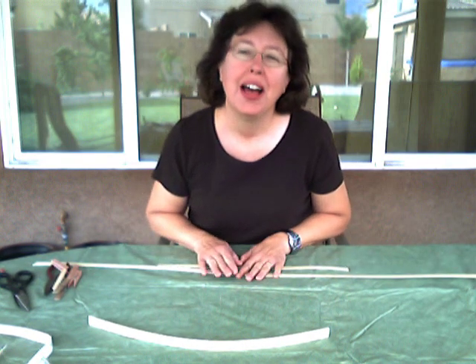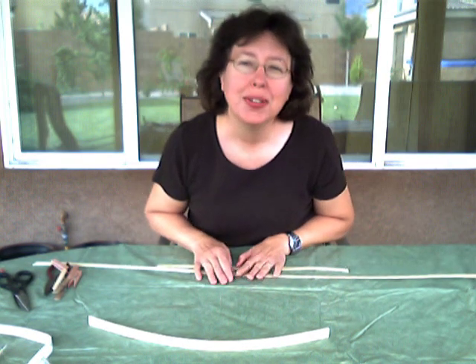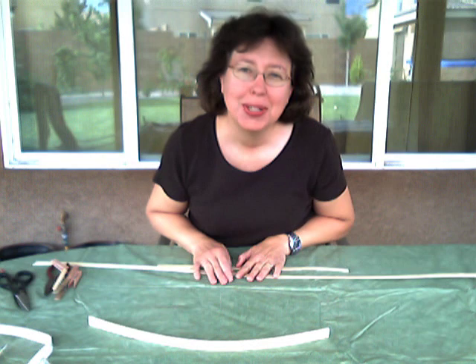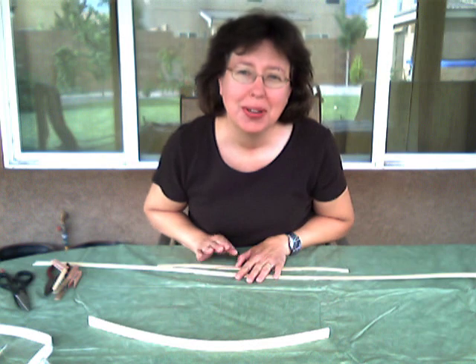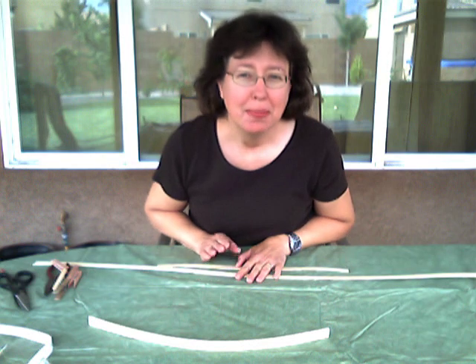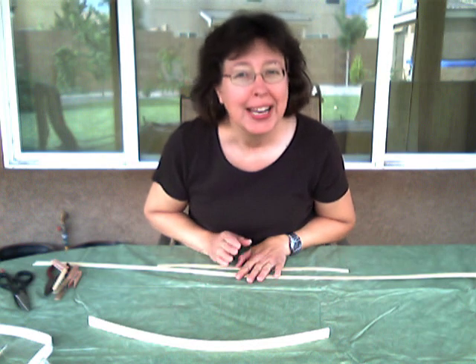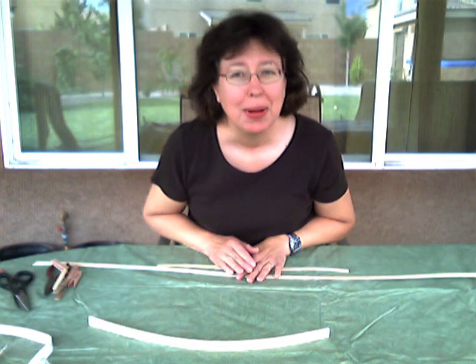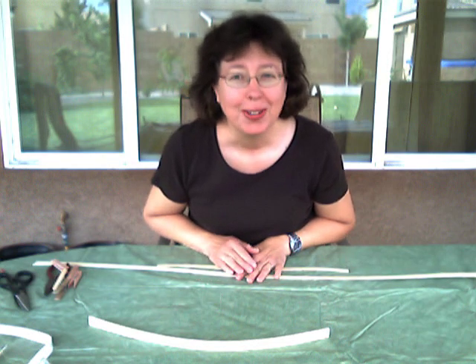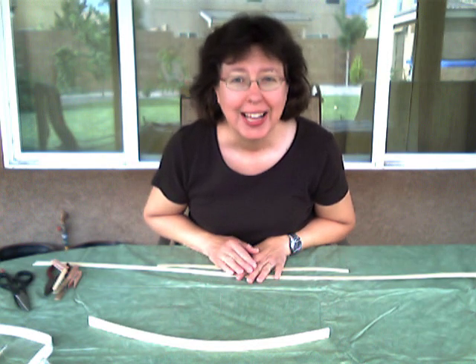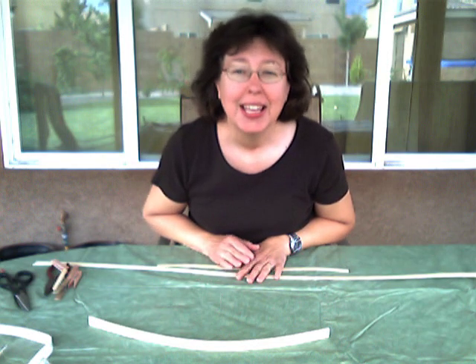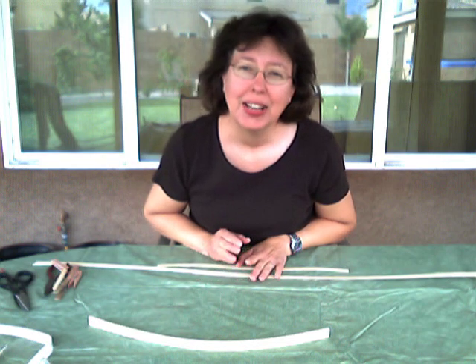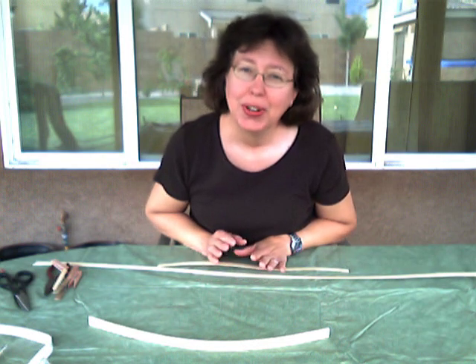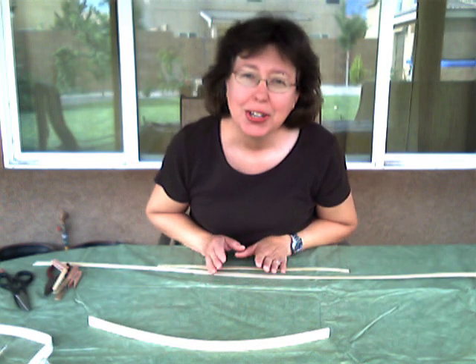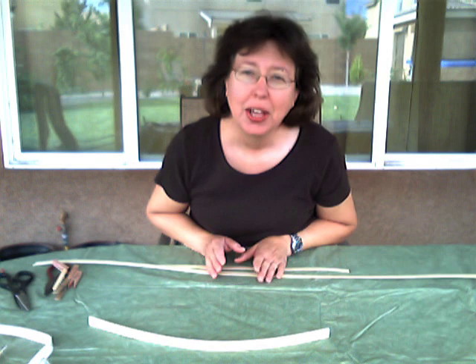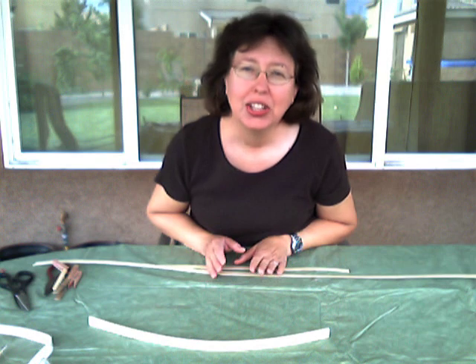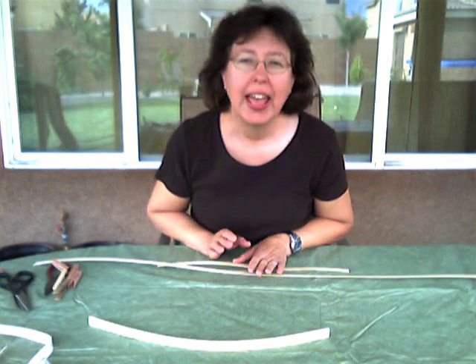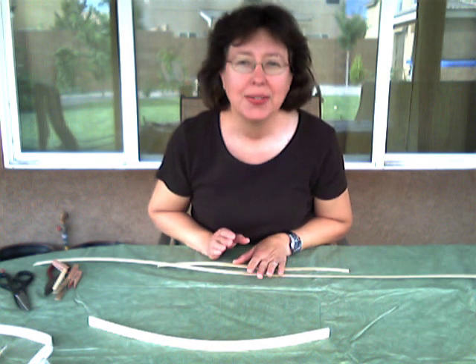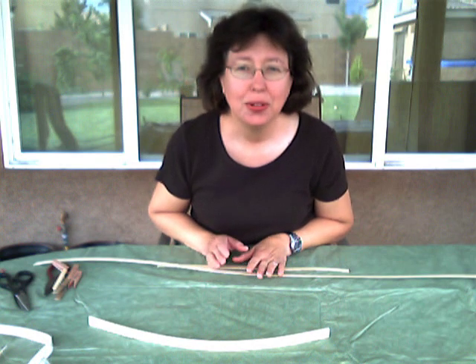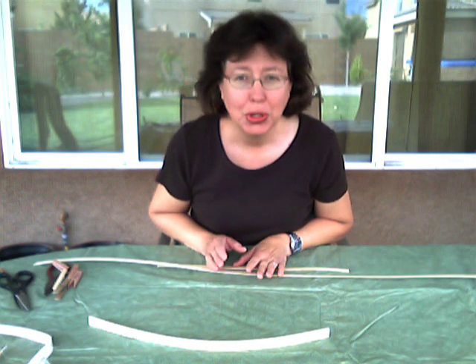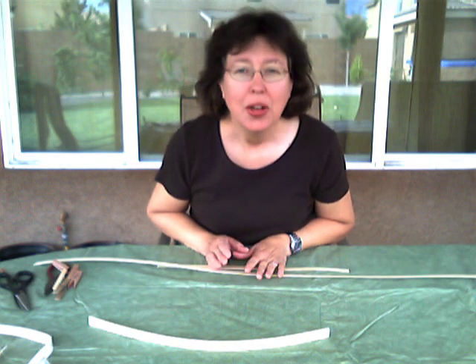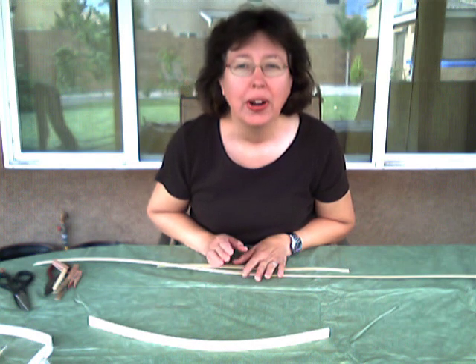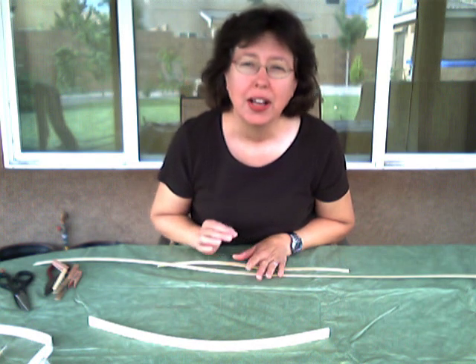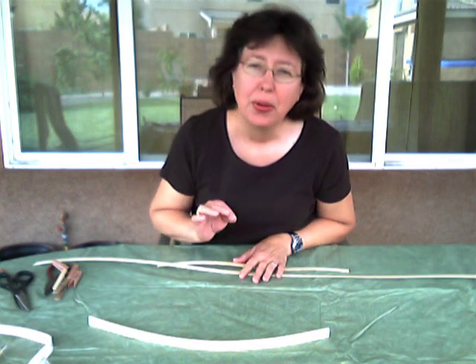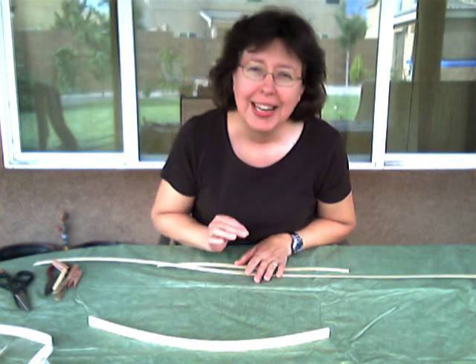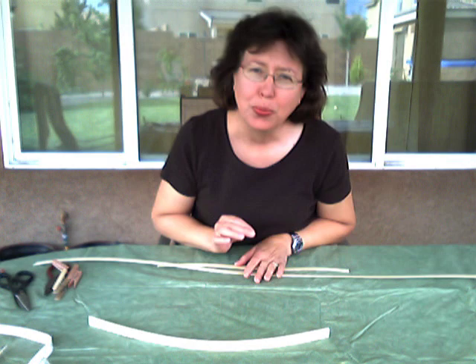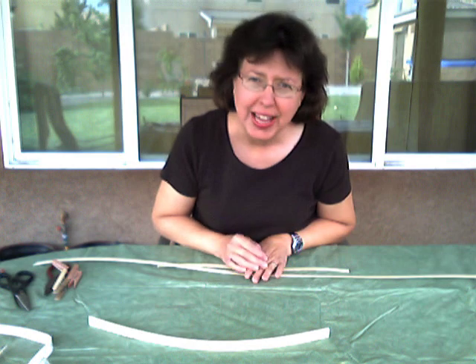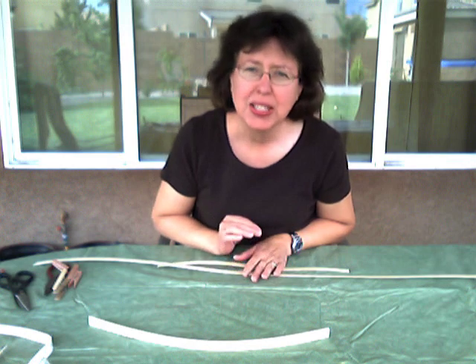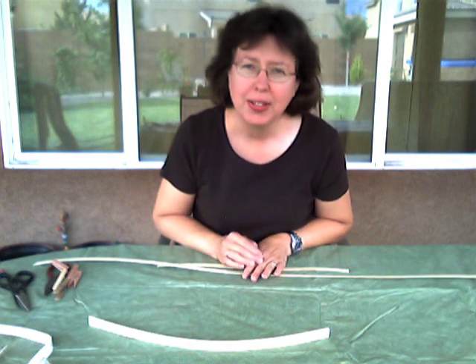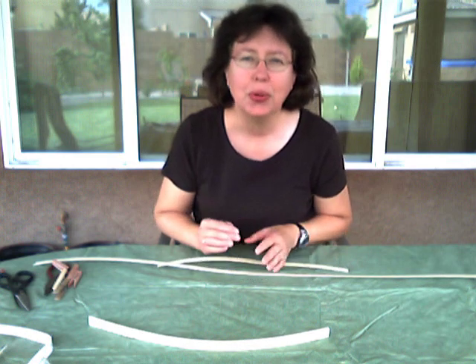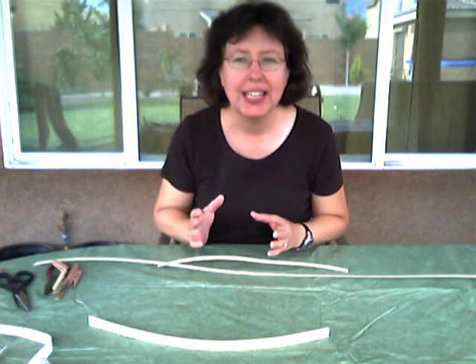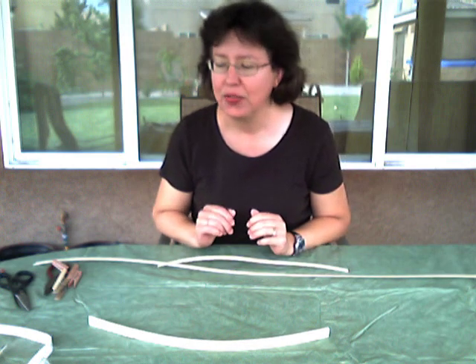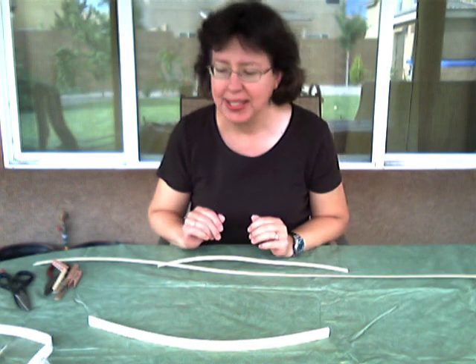I've also determined my right and my wrong sides. If you've forgotten how to do that, go back and look at video 2, where I talk about how reed has a rough side — that's the wrong side that you want to the inside of your basket.